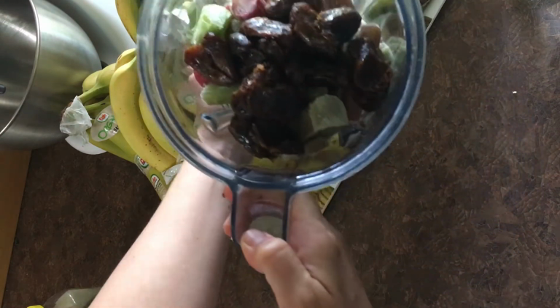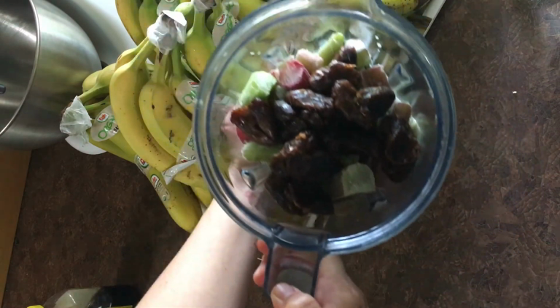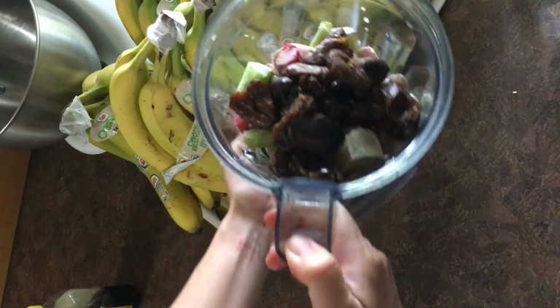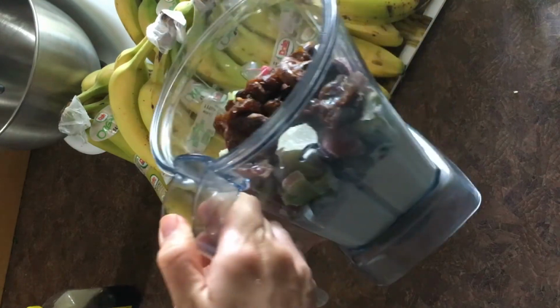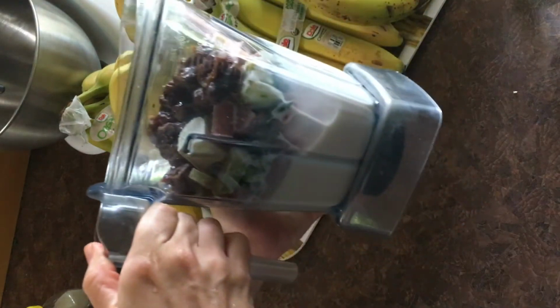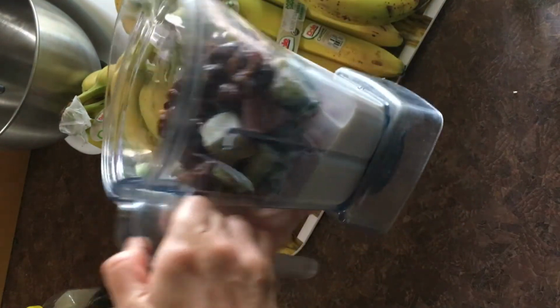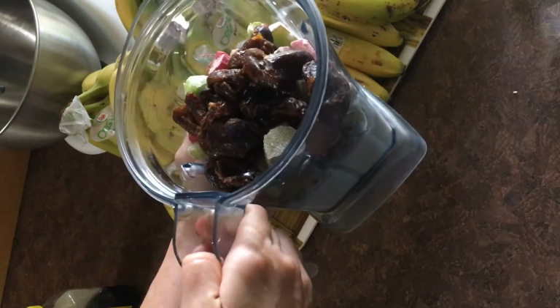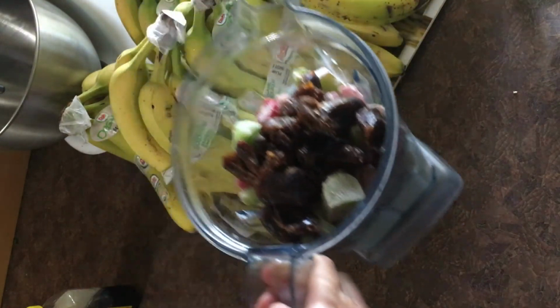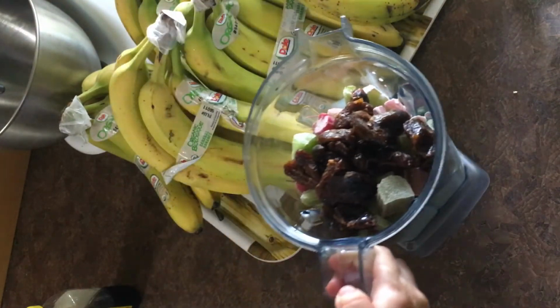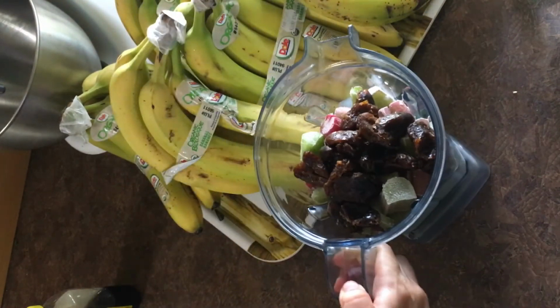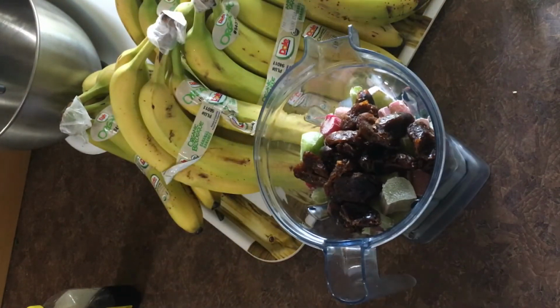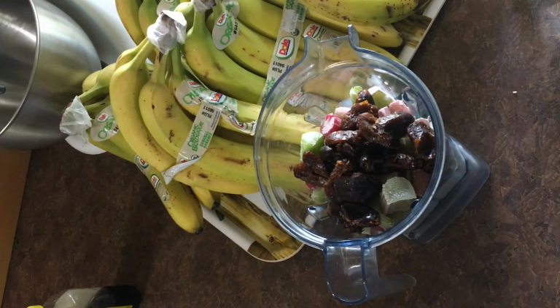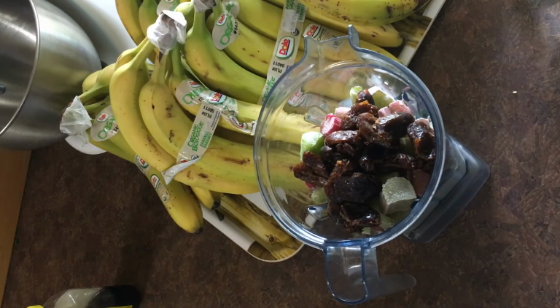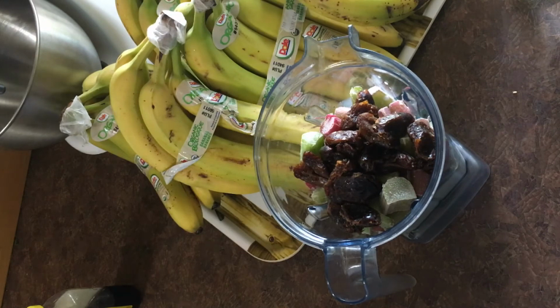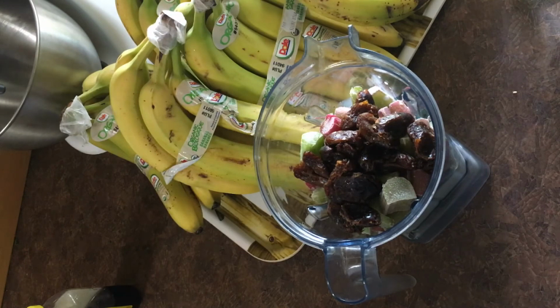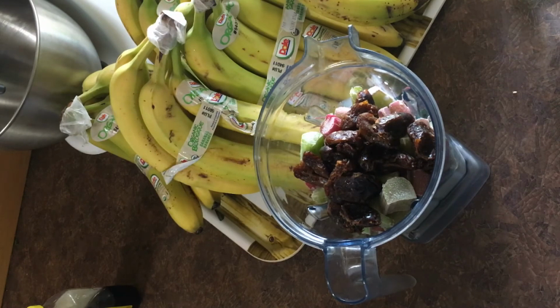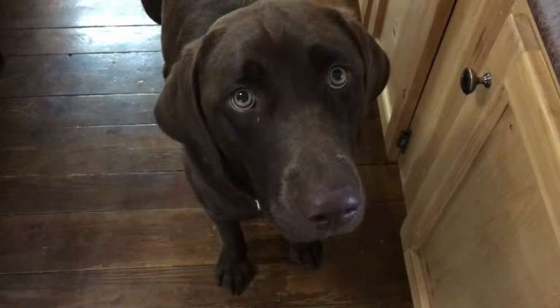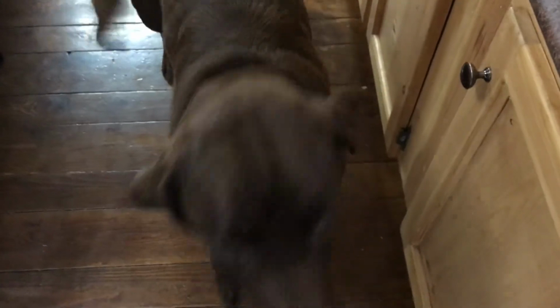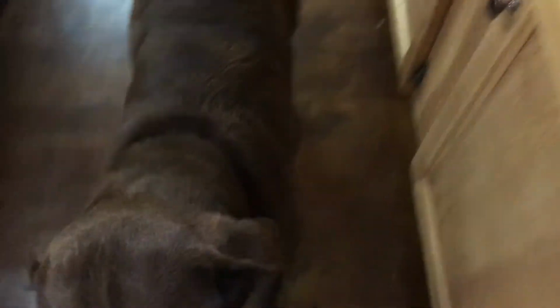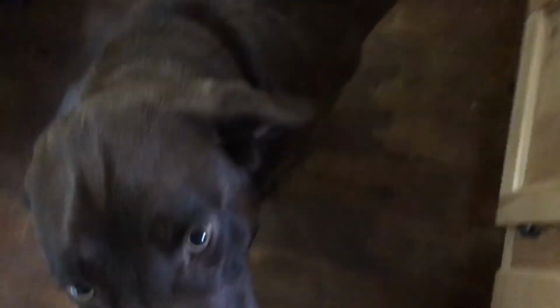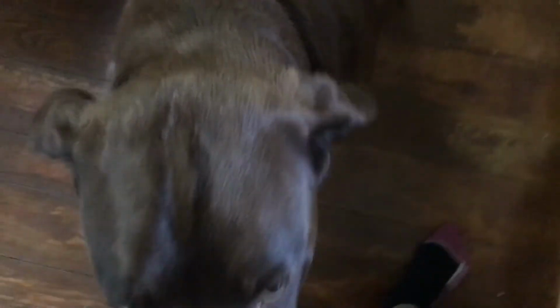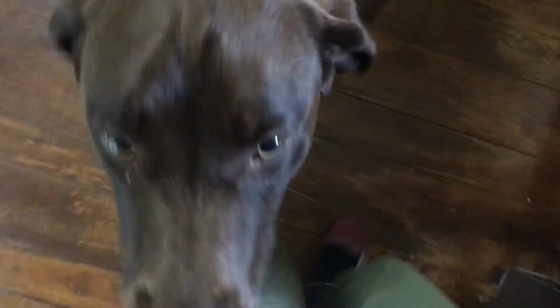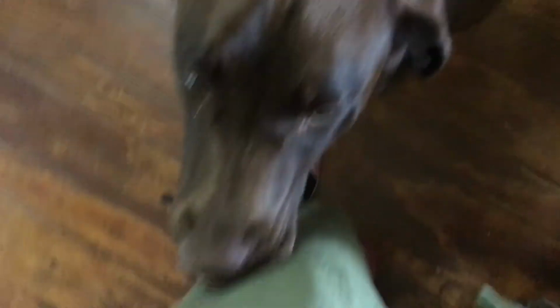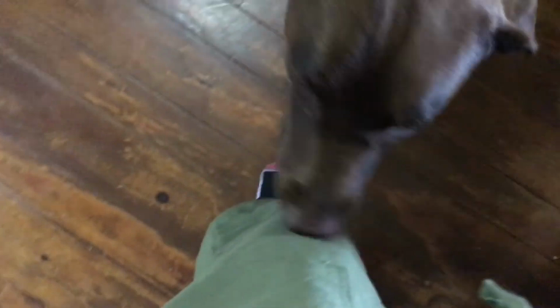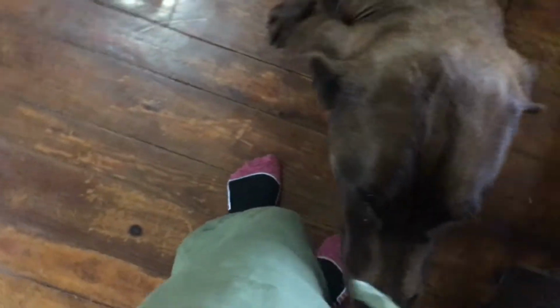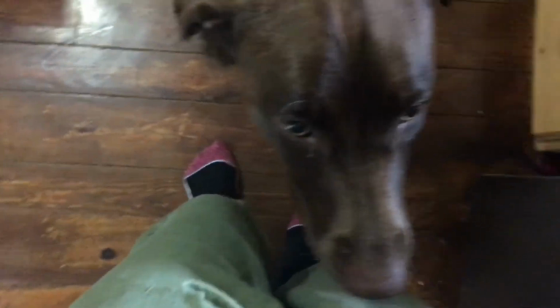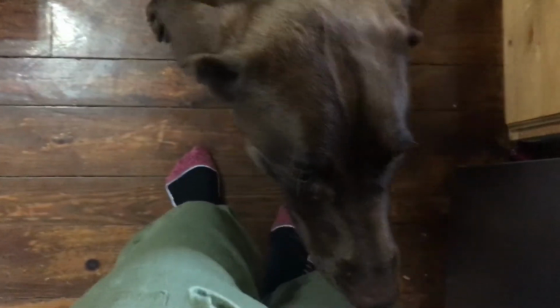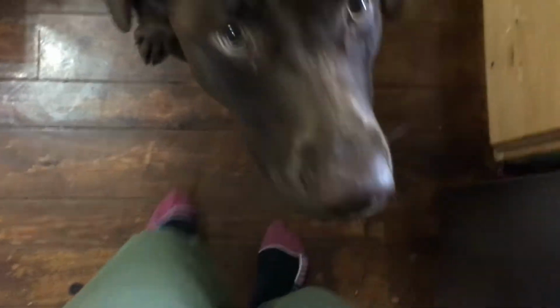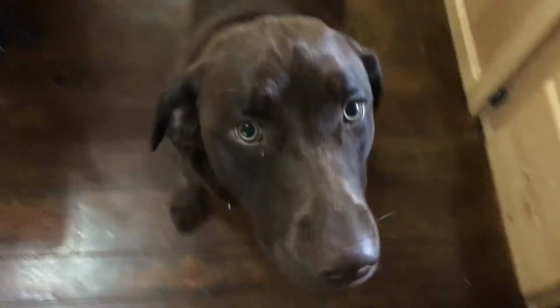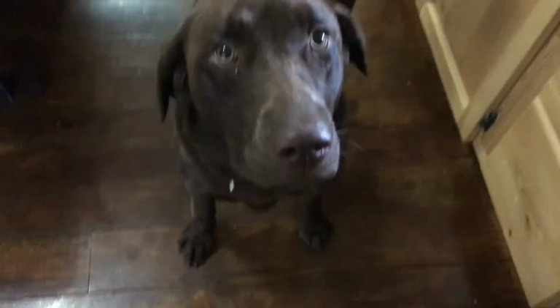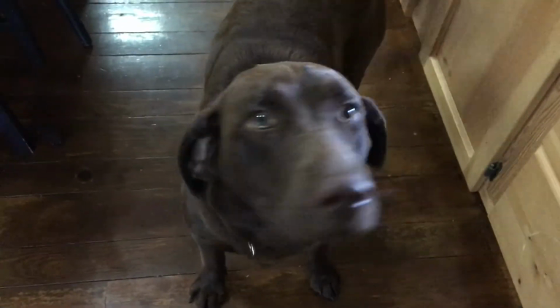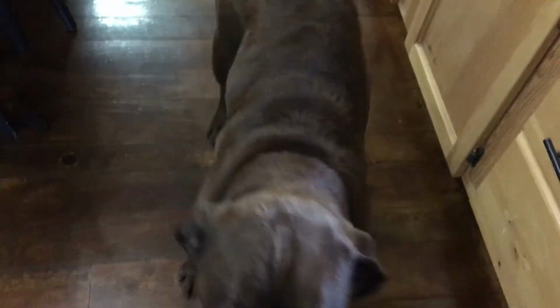And now what do we have to do to the smoothie? Pour it. Blend it first. Let's see if Blue likes it. What do you think? Do you like the smoothie? Blueberry? Hi. Yeah.